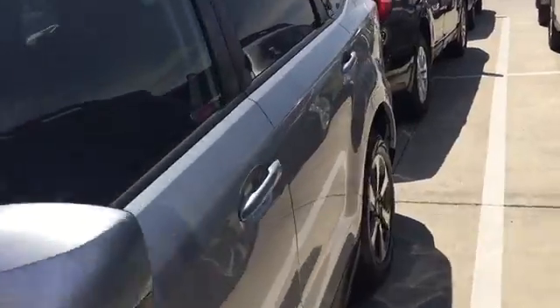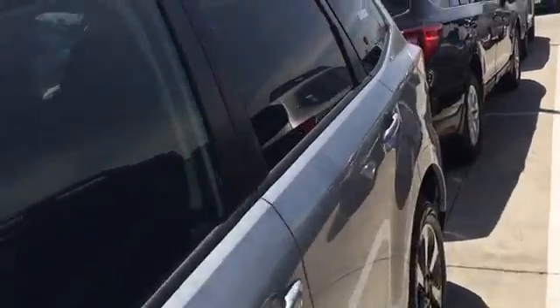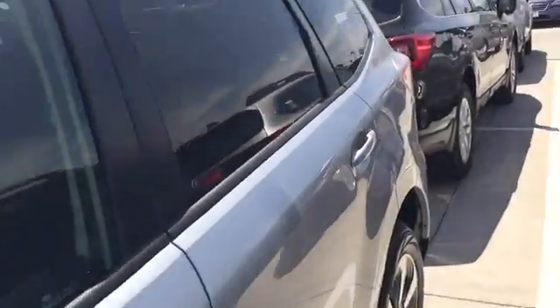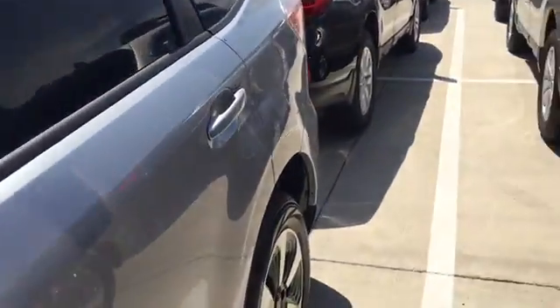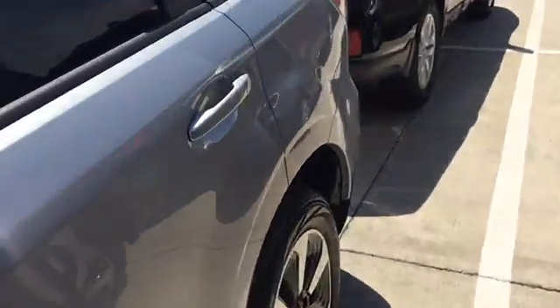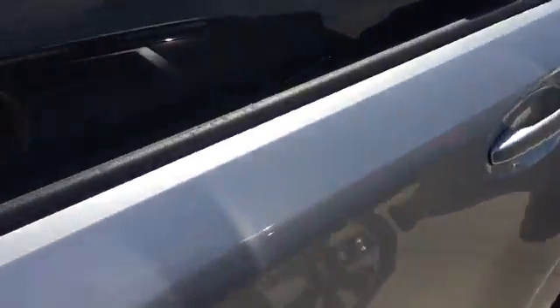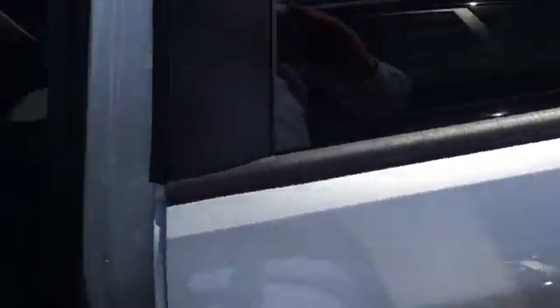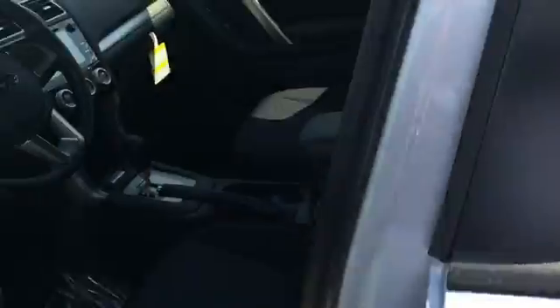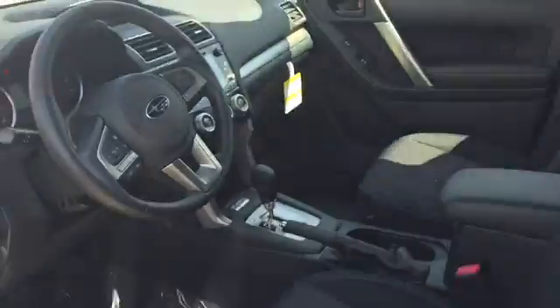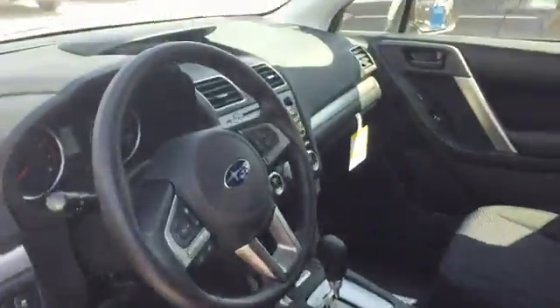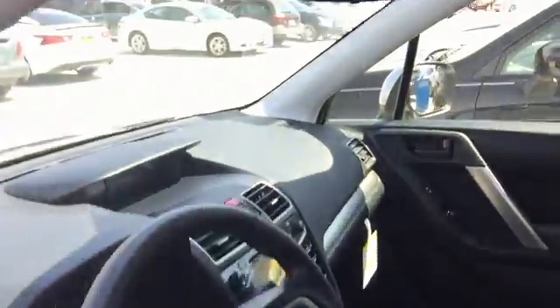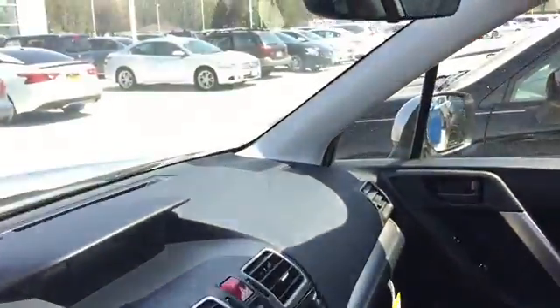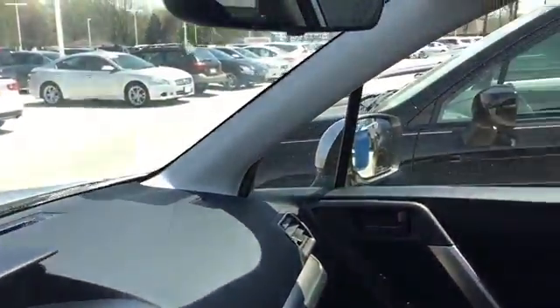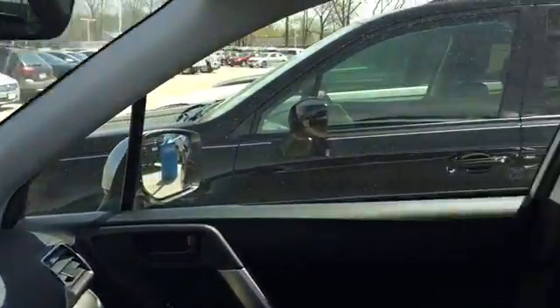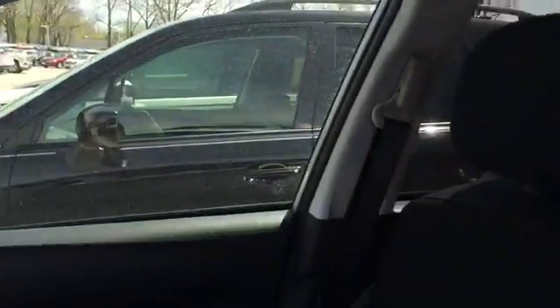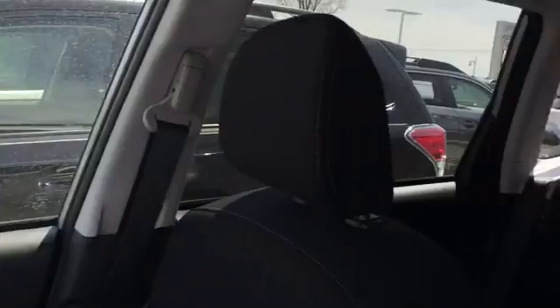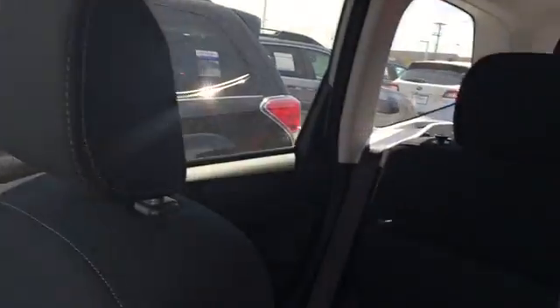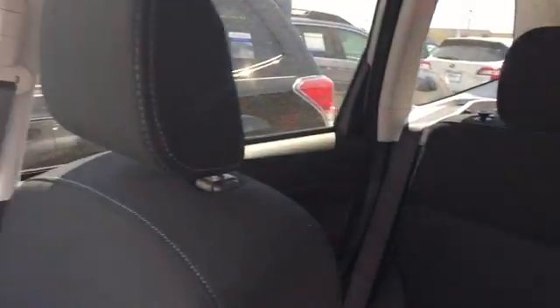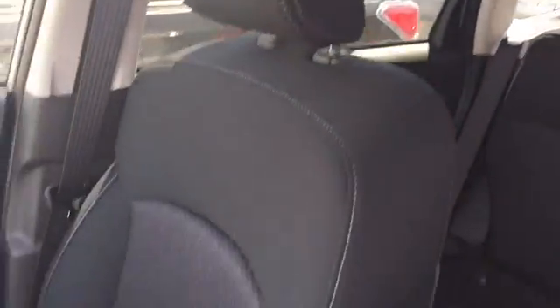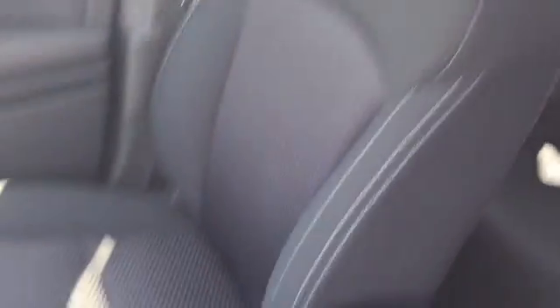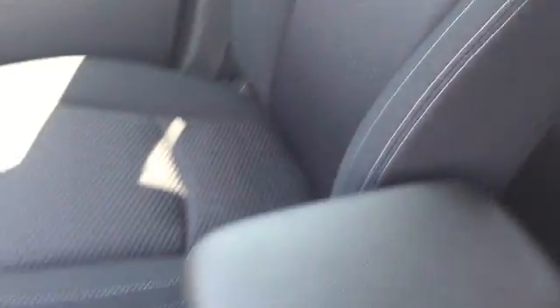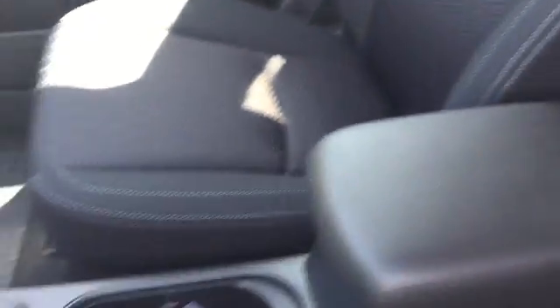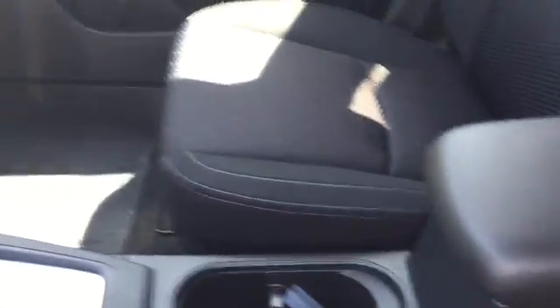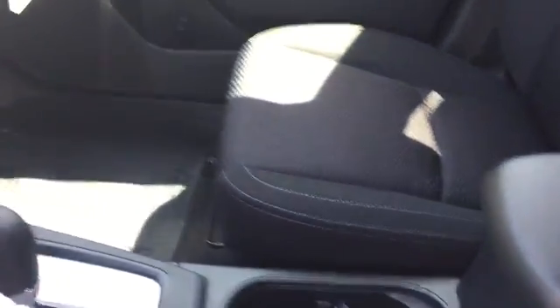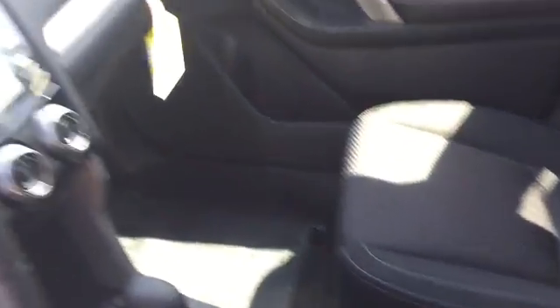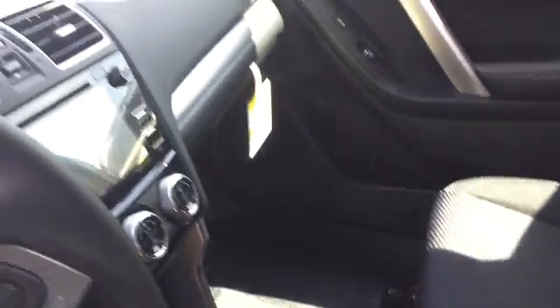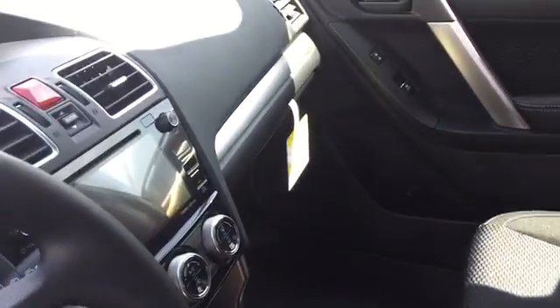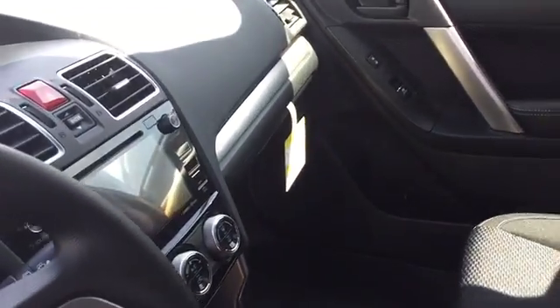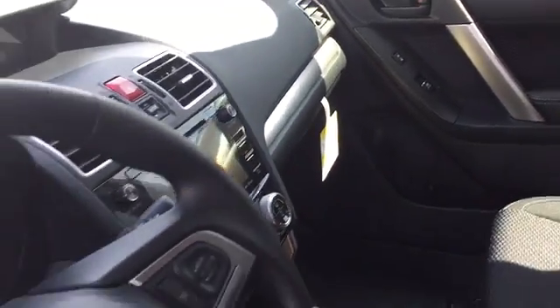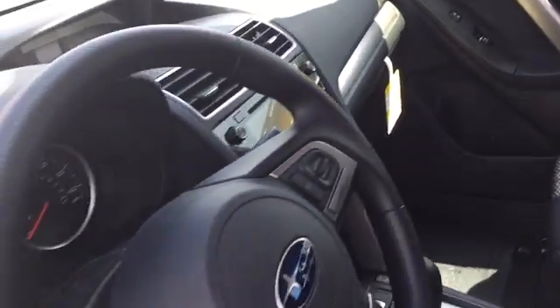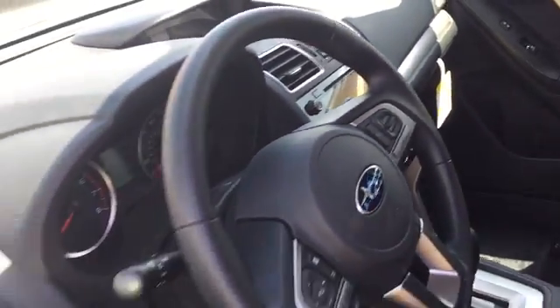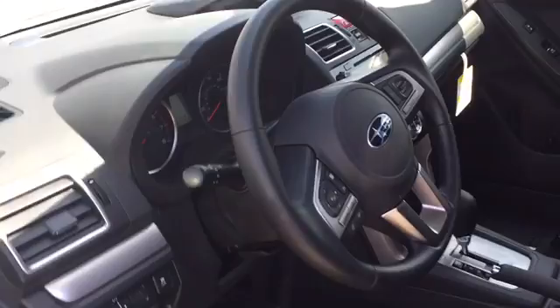They have the best performing all-wheel drive system, the best visibility in its class, the best turning radius, and the list goes on and on. A lot of great reasons to be thinking about a Subaru.